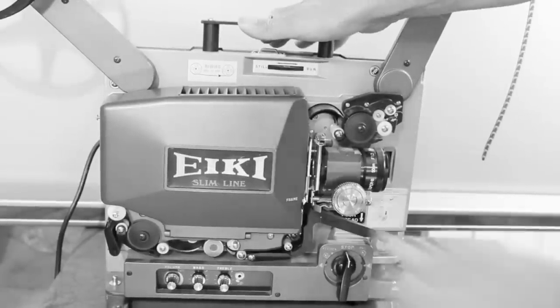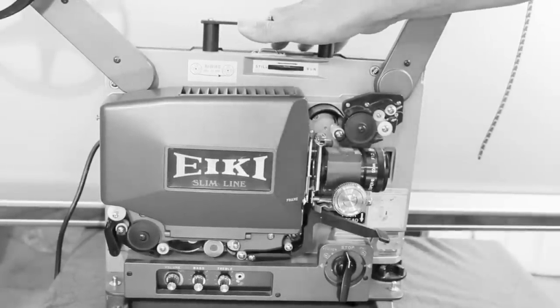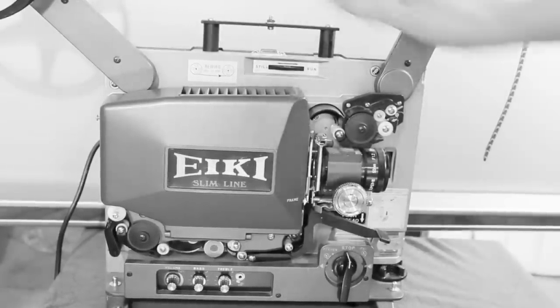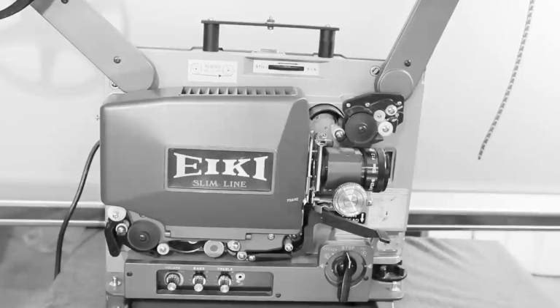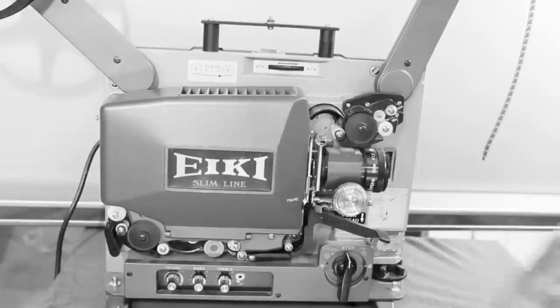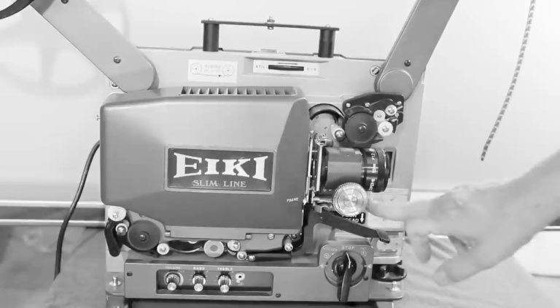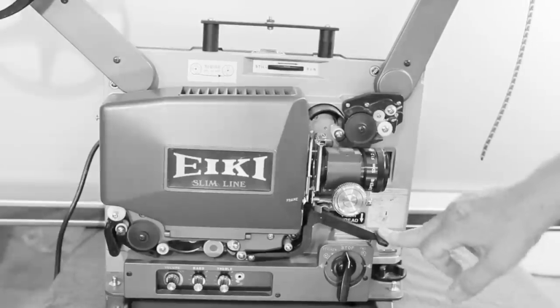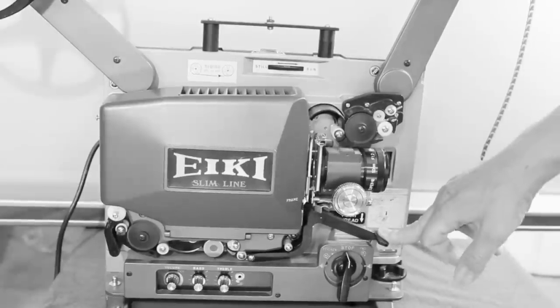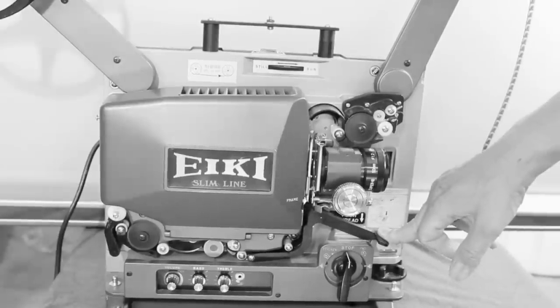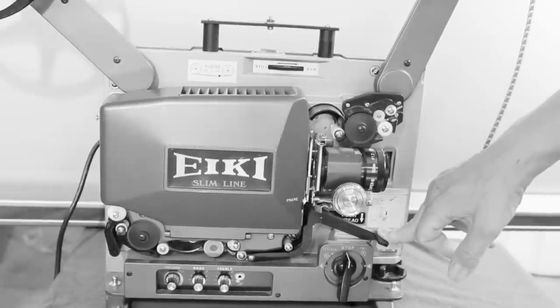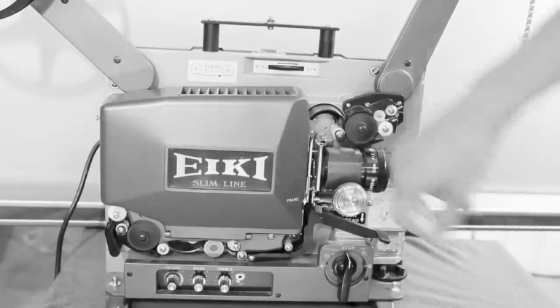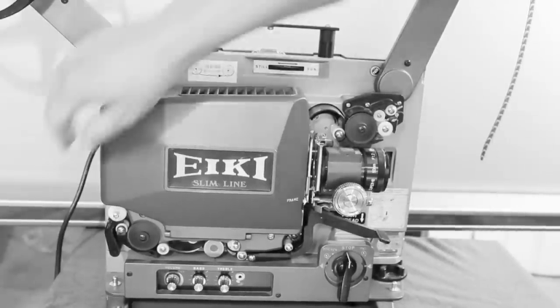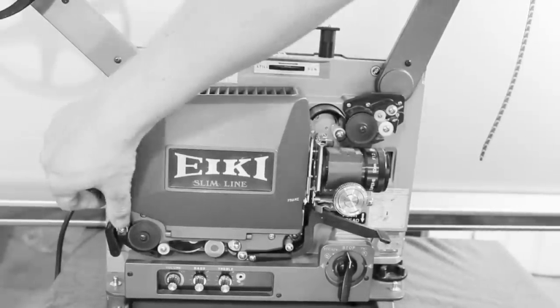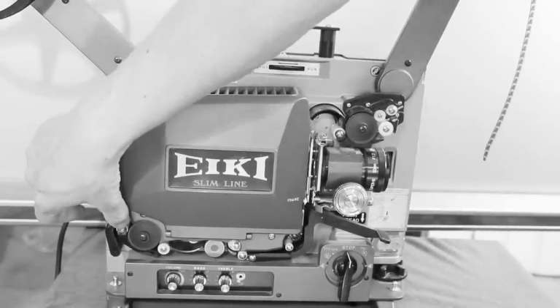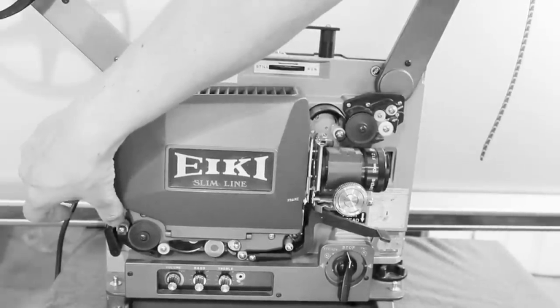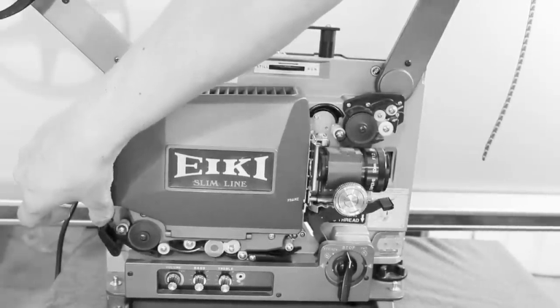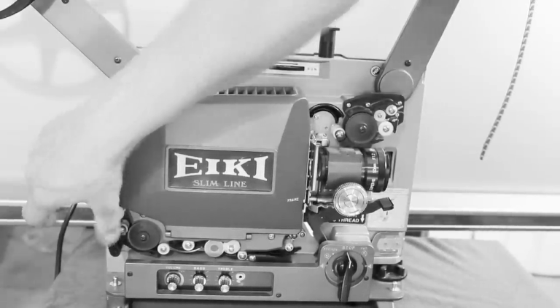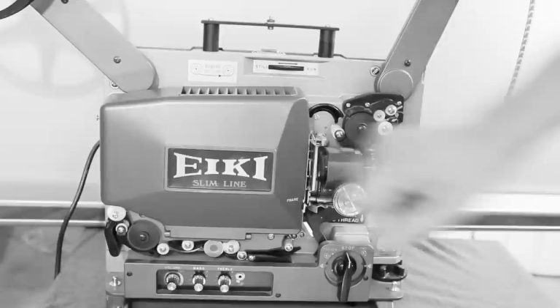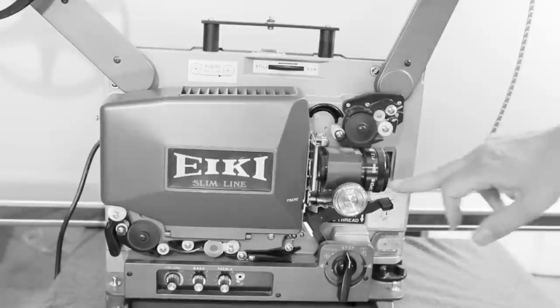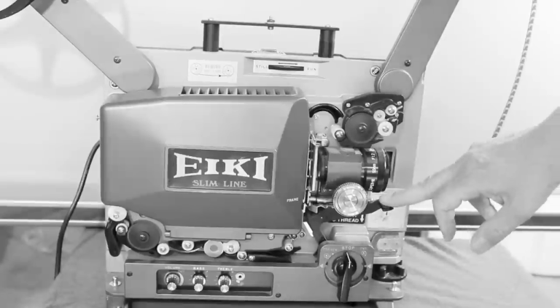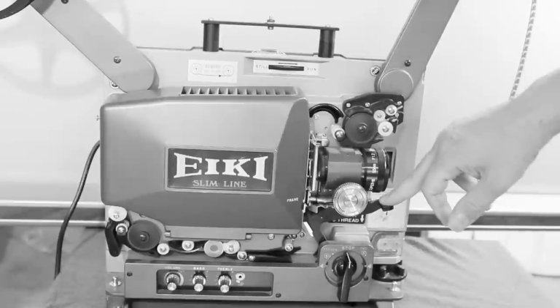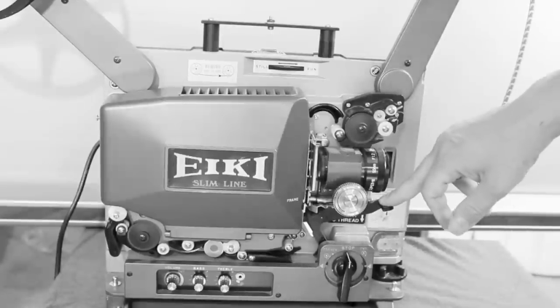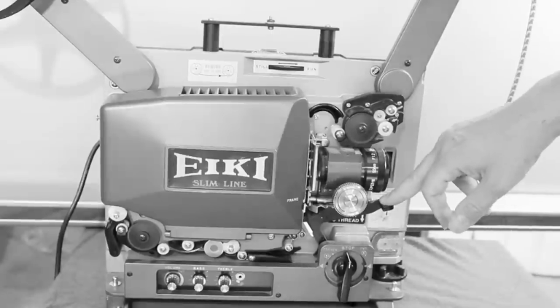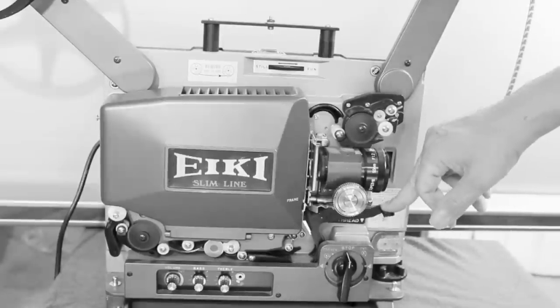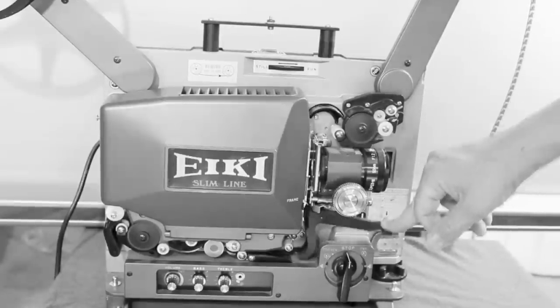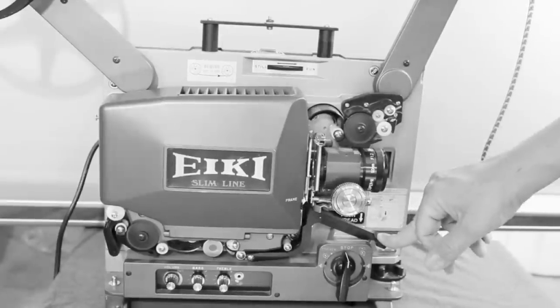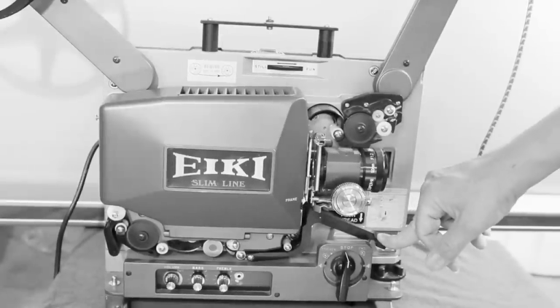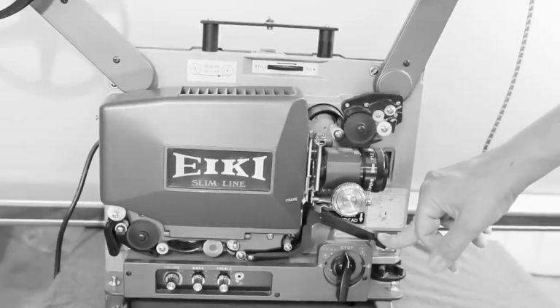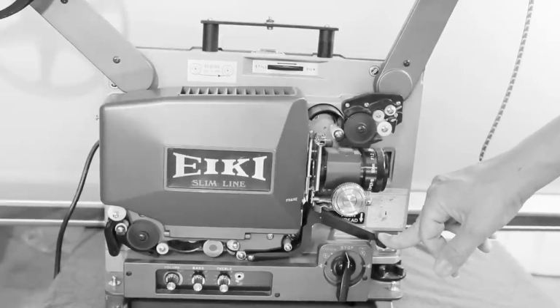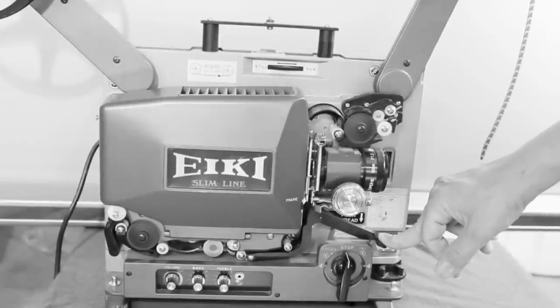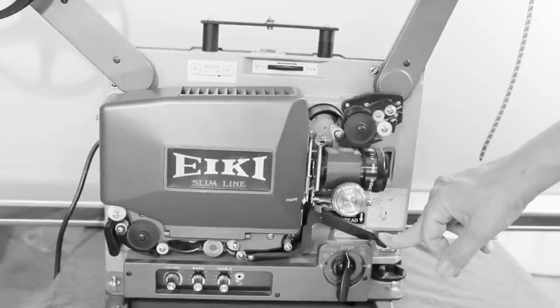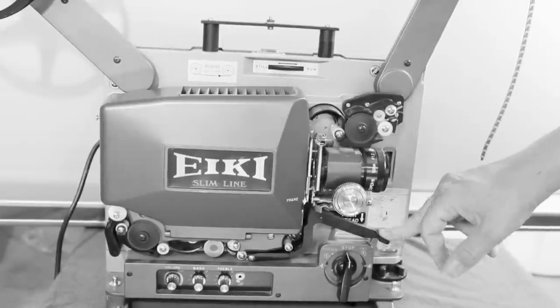These projectors have an auto-load mechanism. Press this down to load. The release is over here and it goes like that. On some projectors, this won't stay down so you have to hold it down.